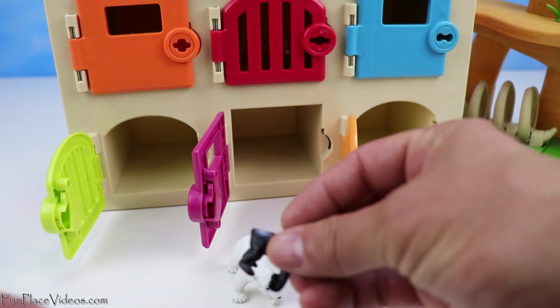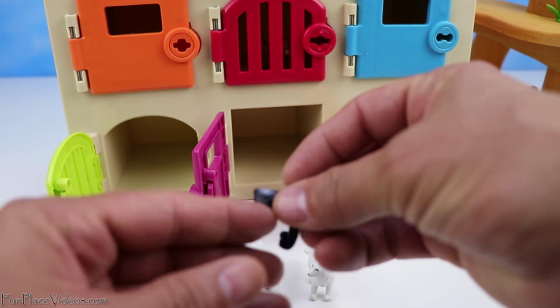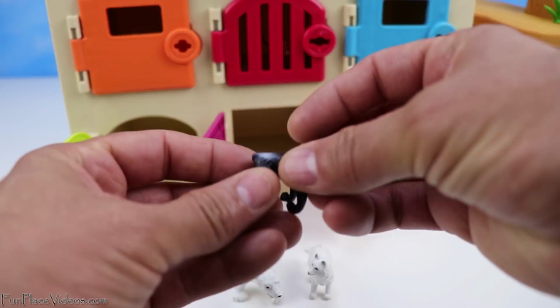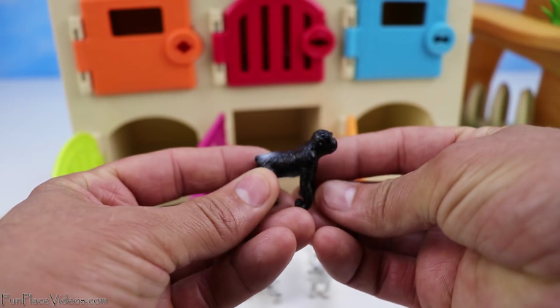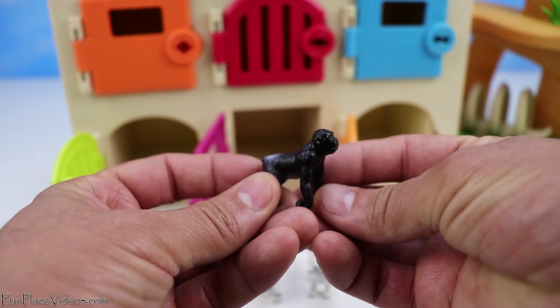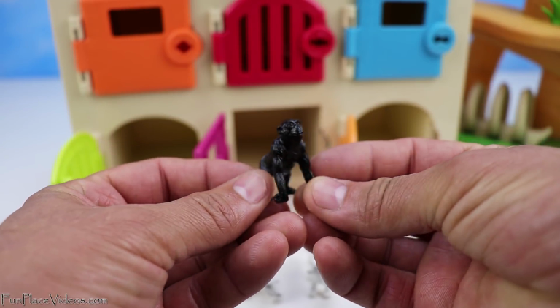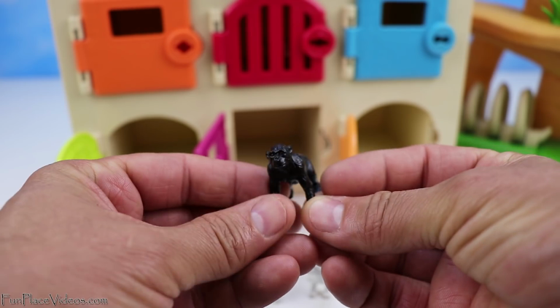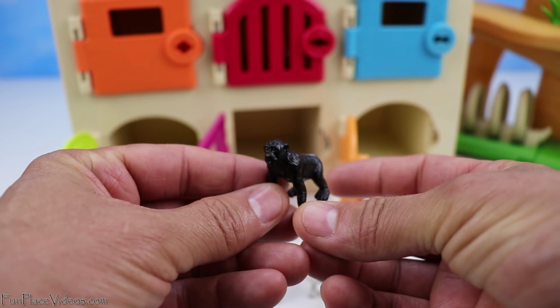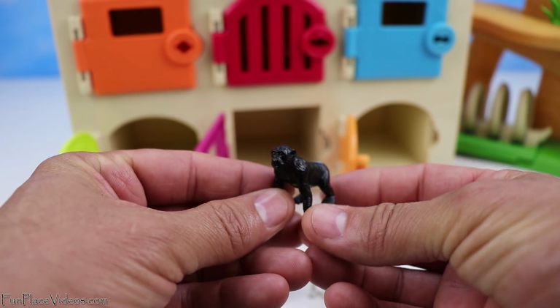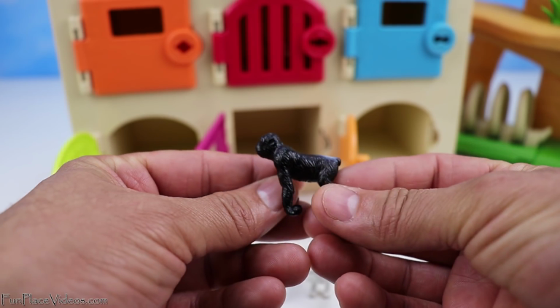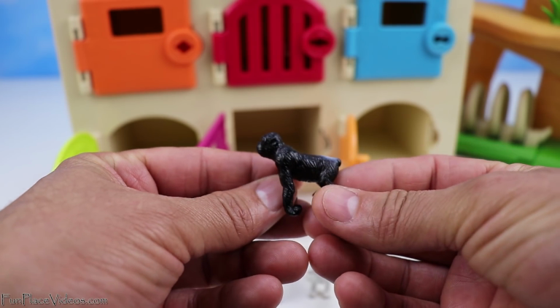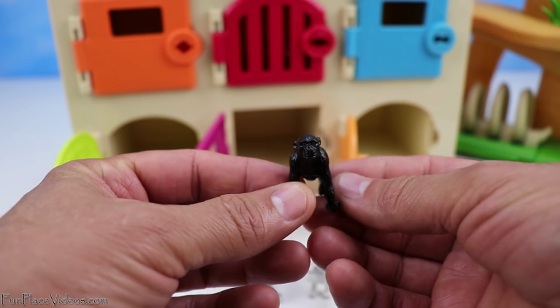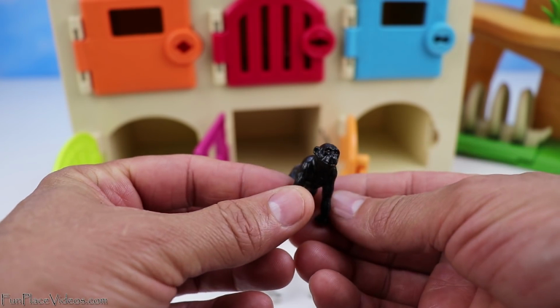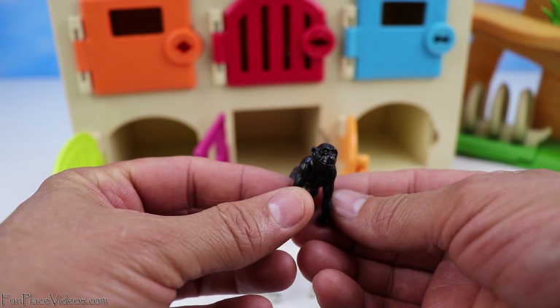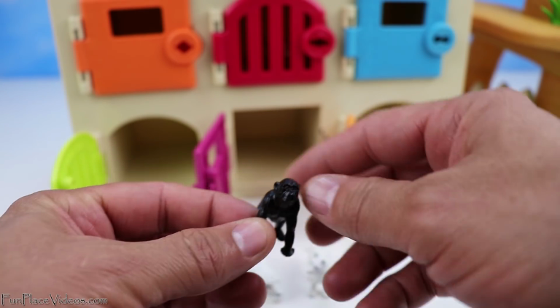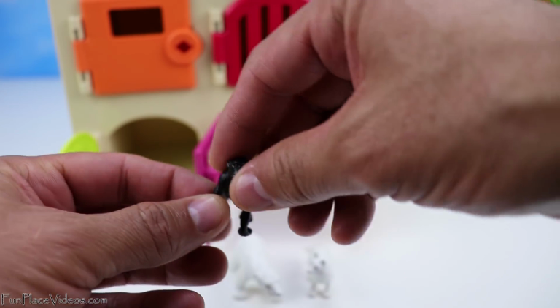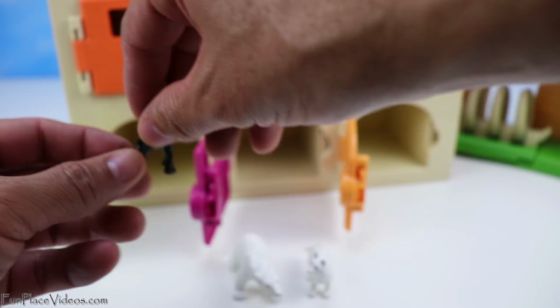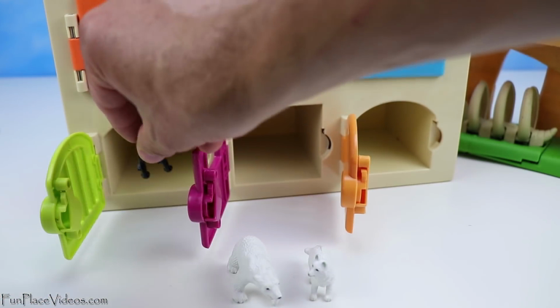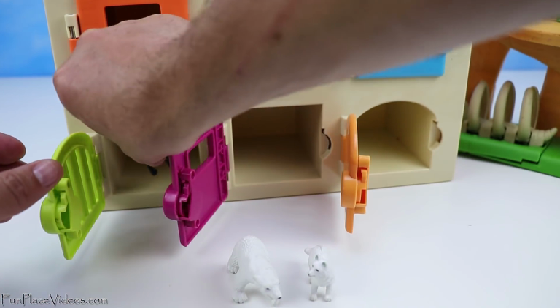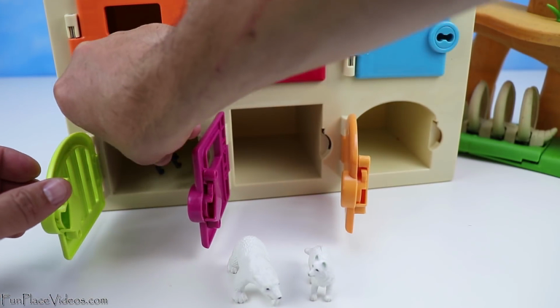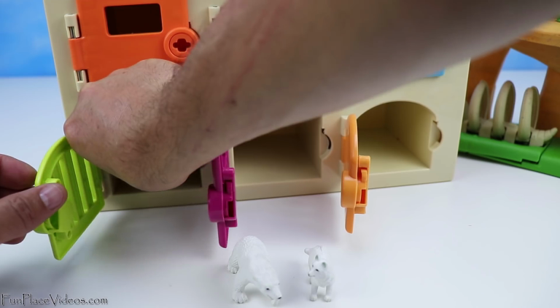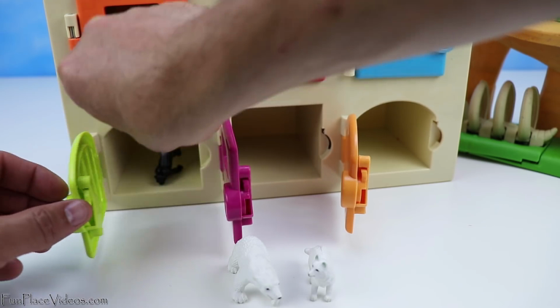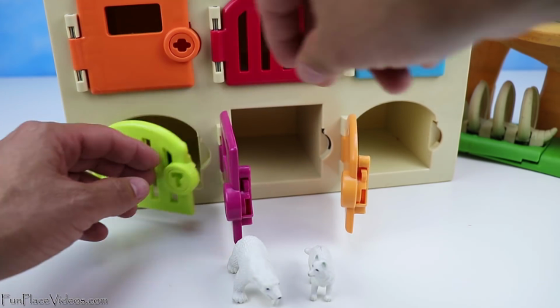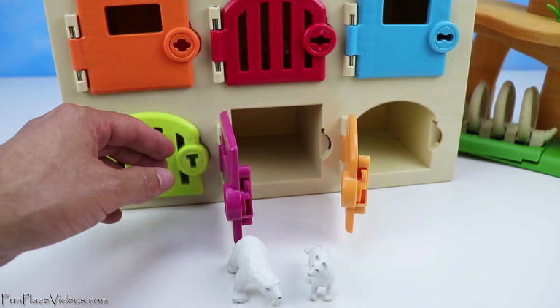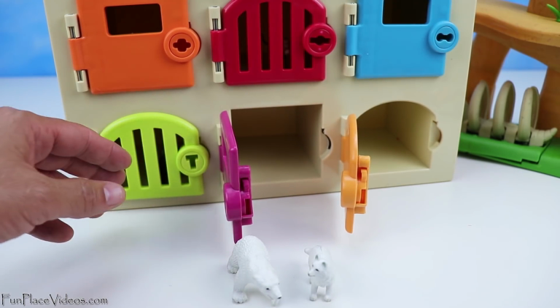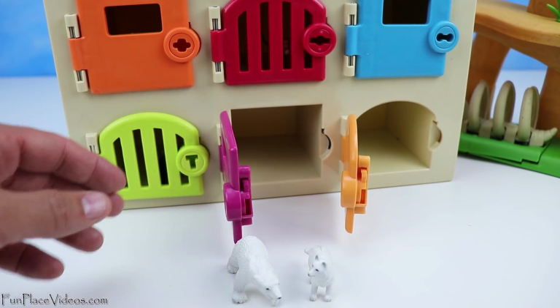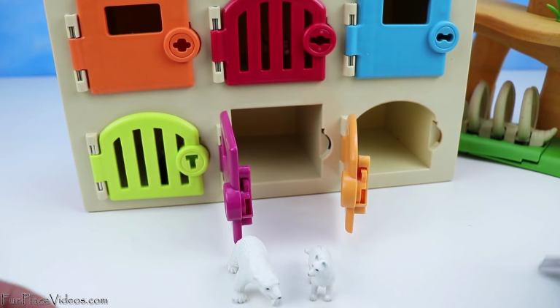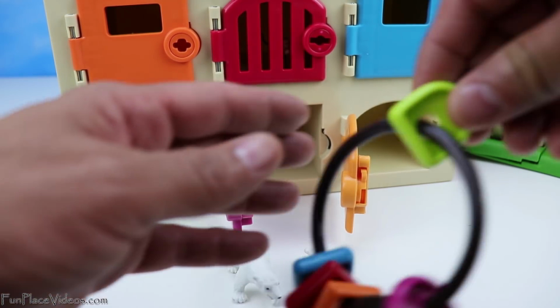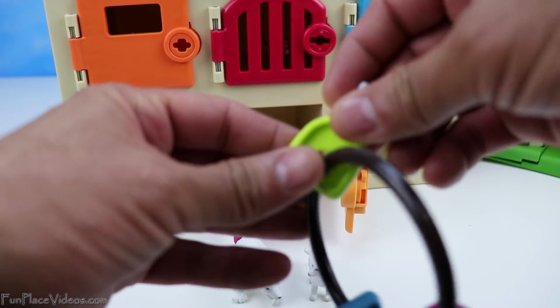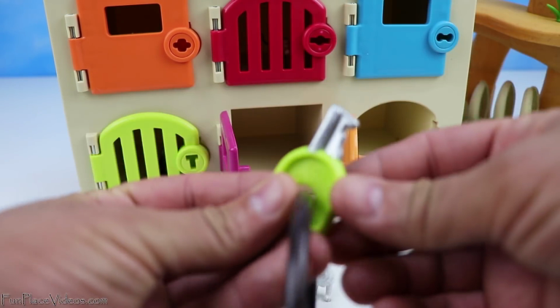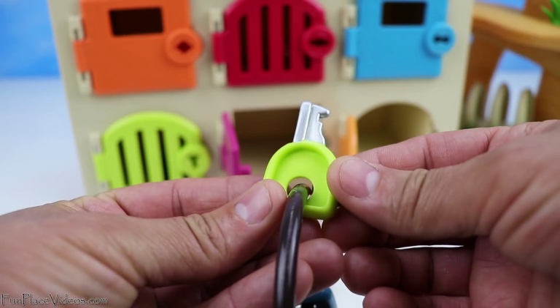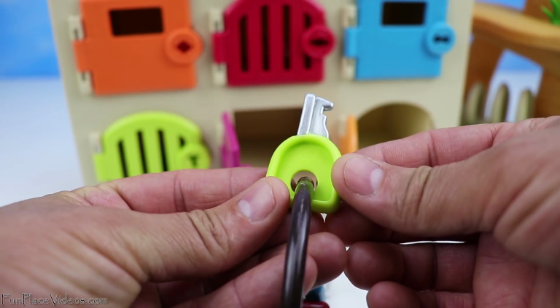Now we have a gorilla. The gorilla will go behind the green door. Here's the green key to lock the door.